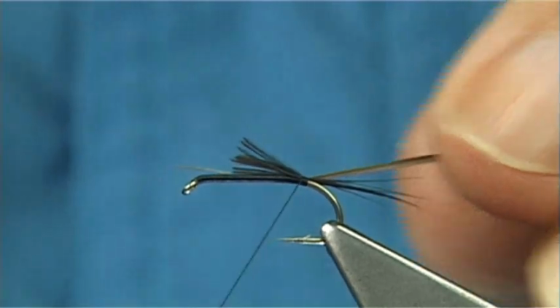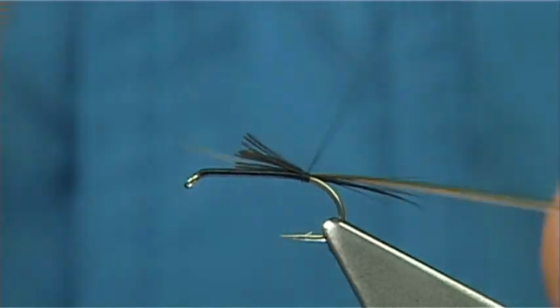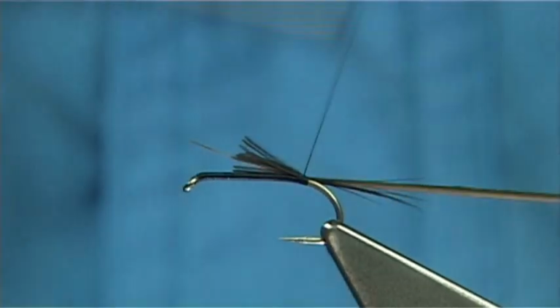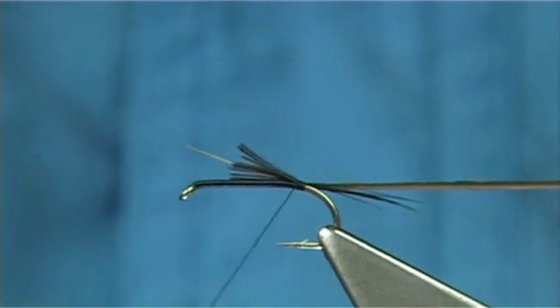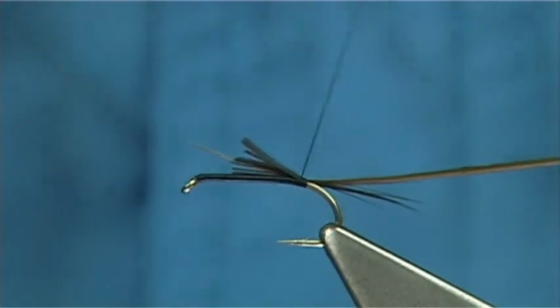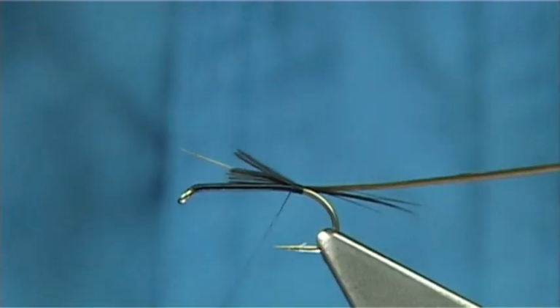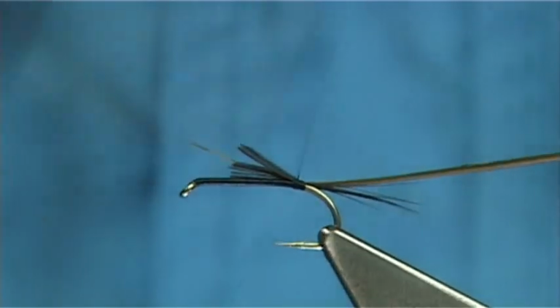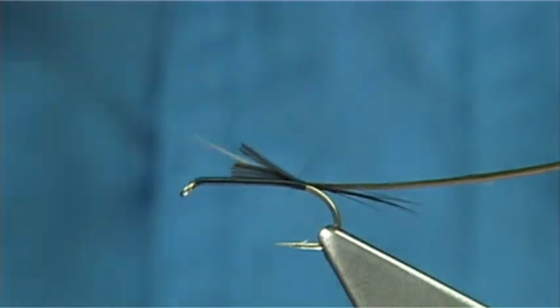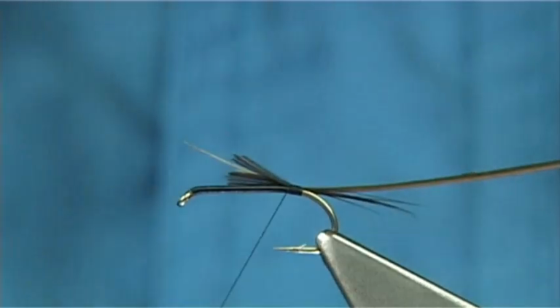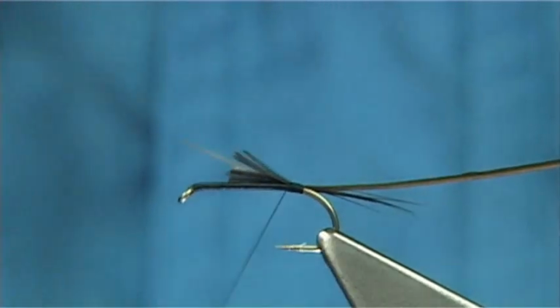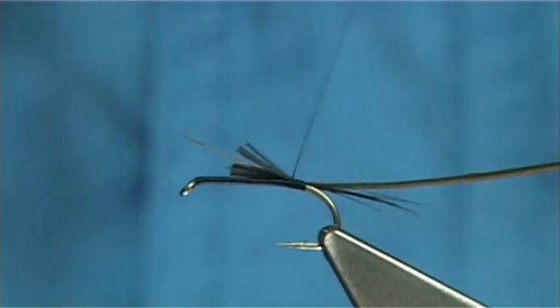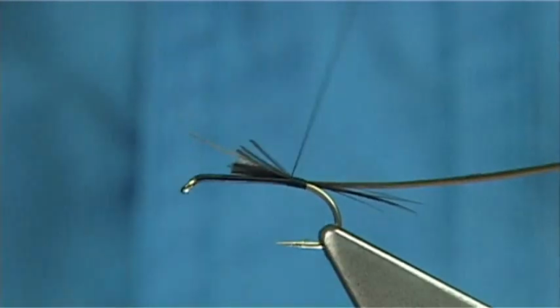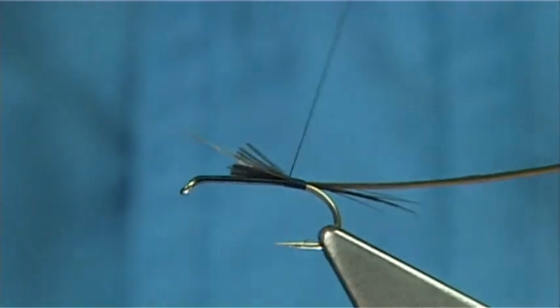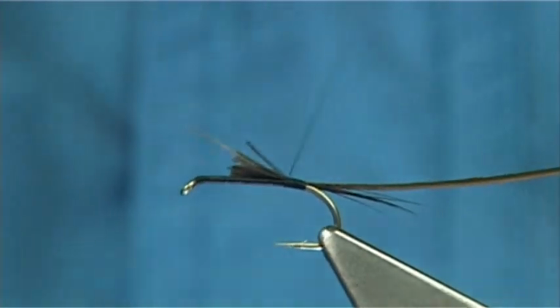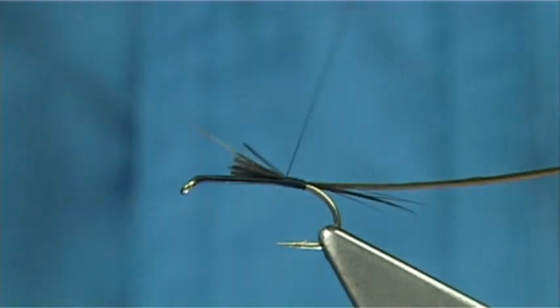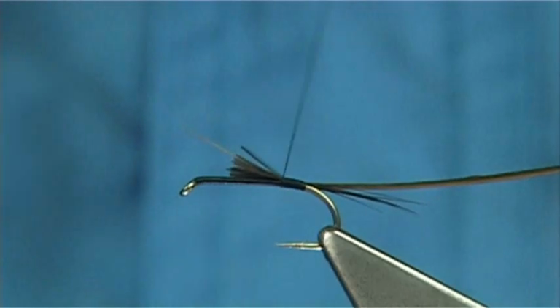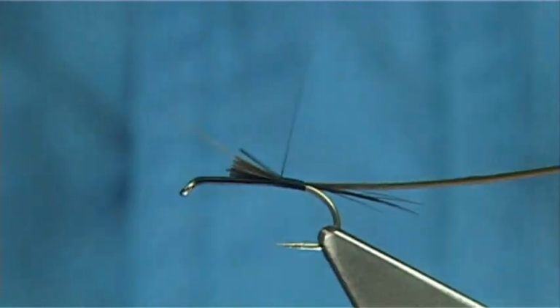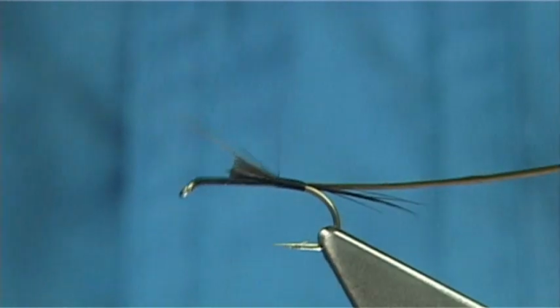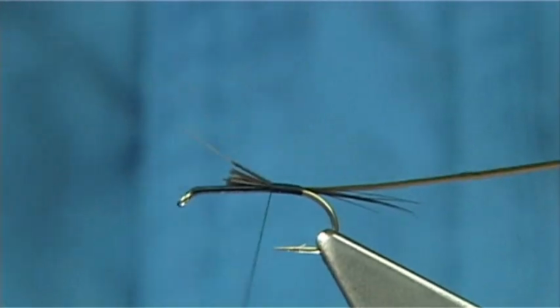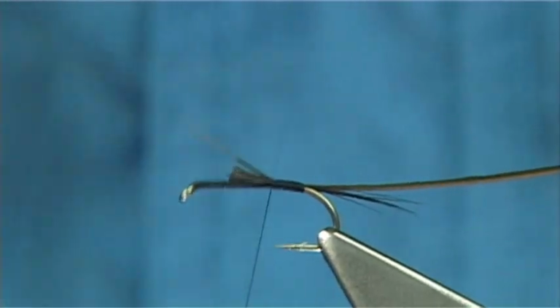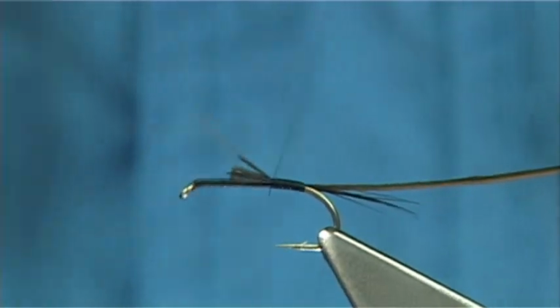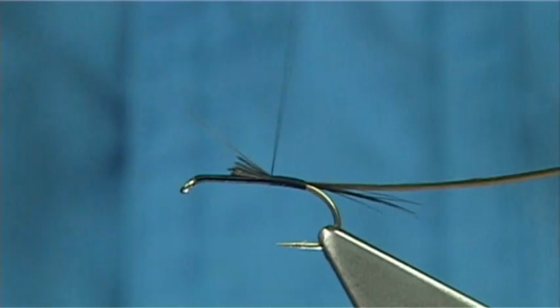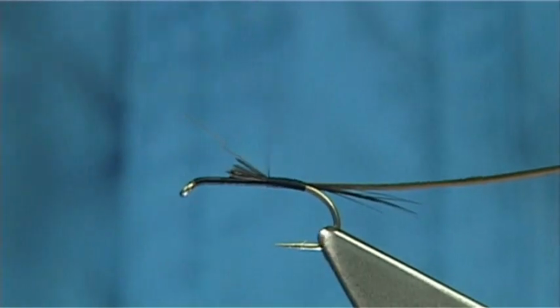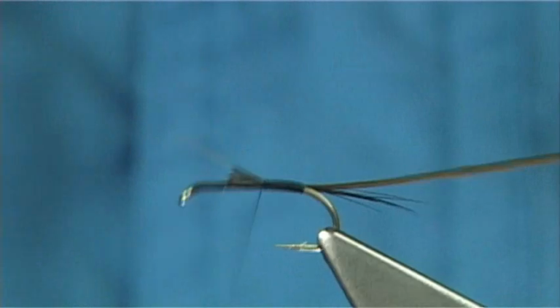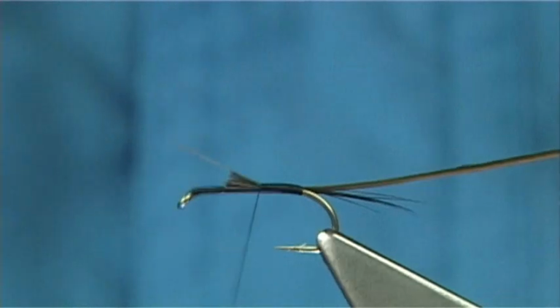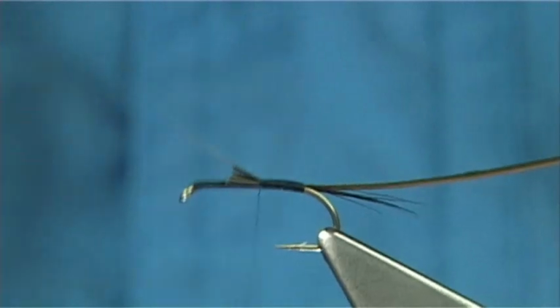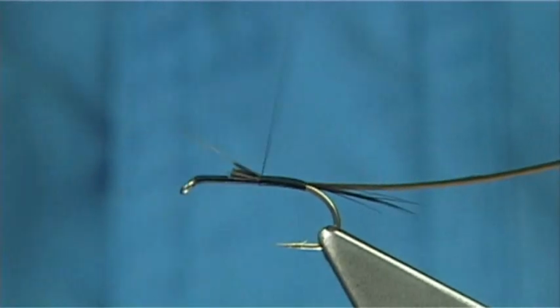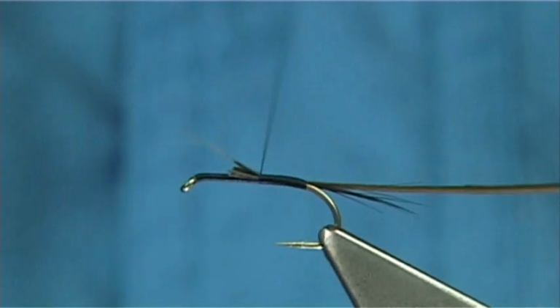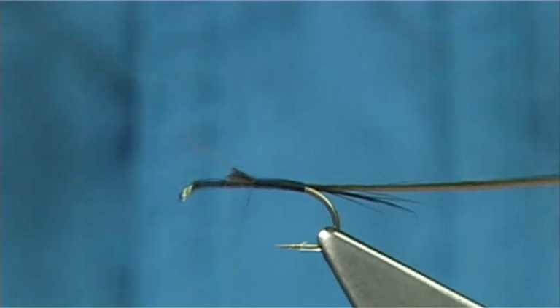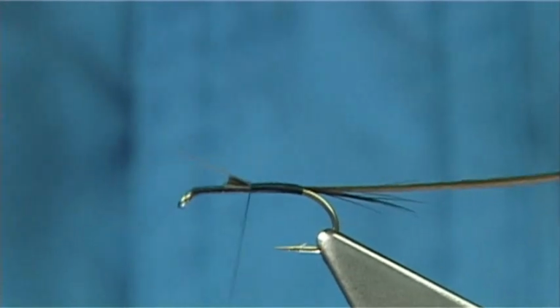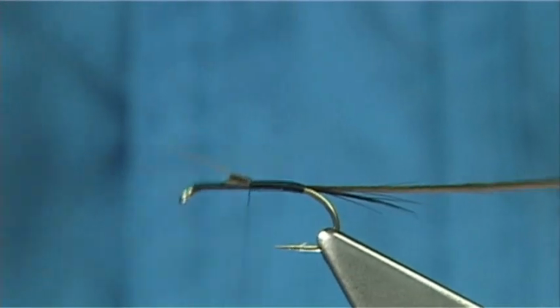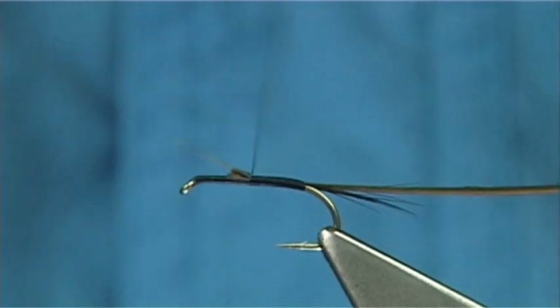Just be careful when you're winding up that the thread turns are touching, to form a nice smooth body for you to wind the quill up.